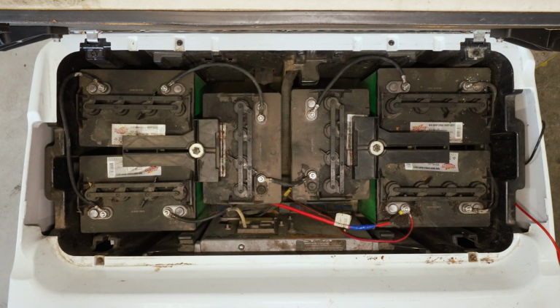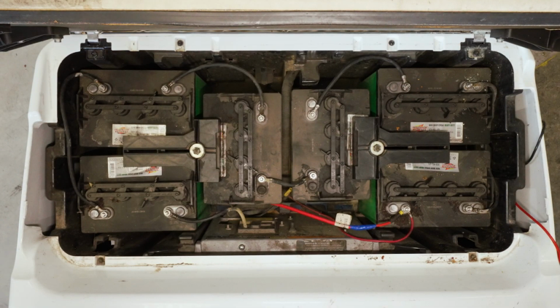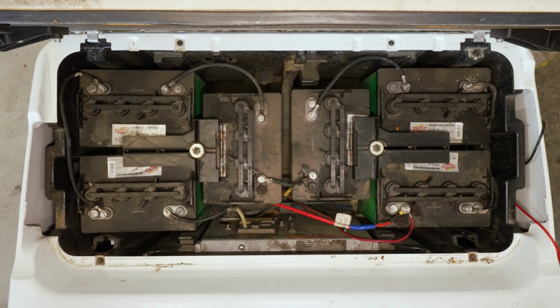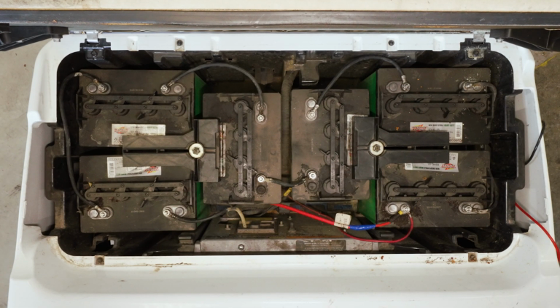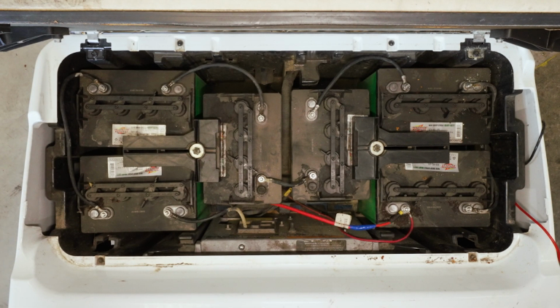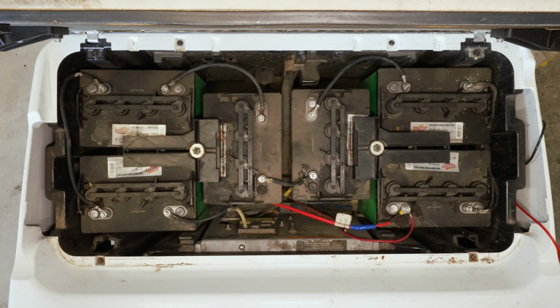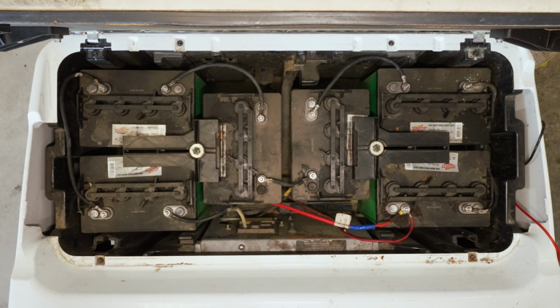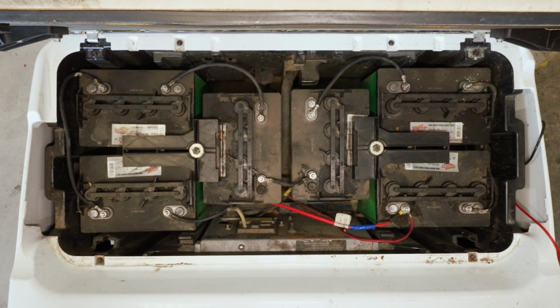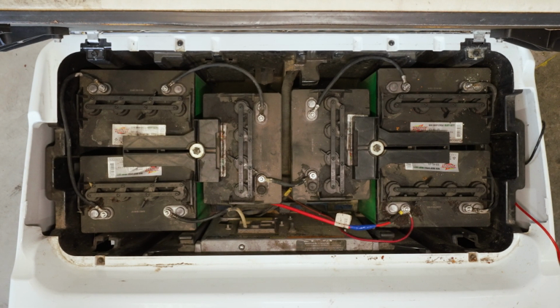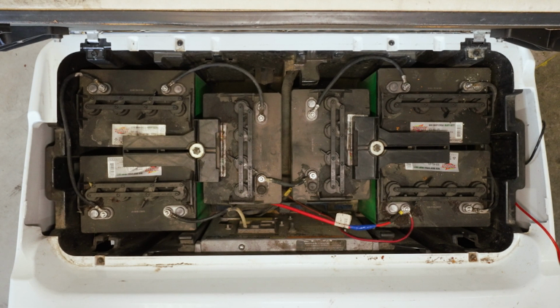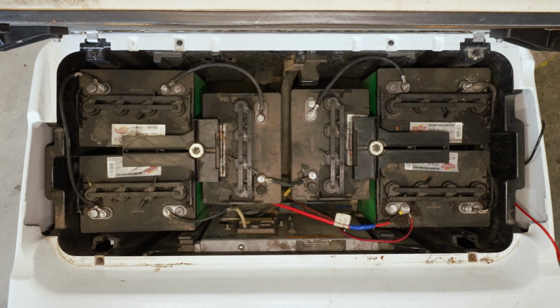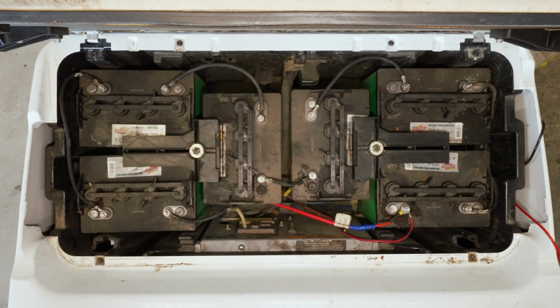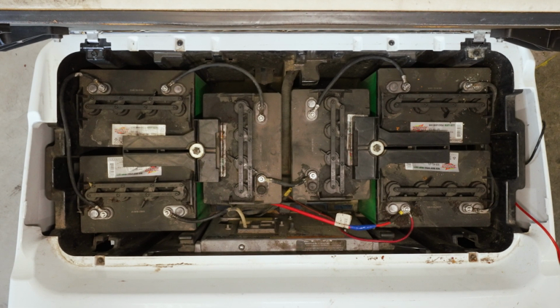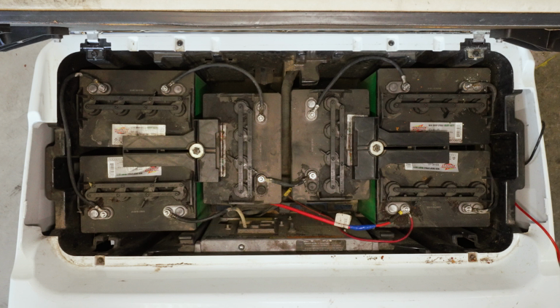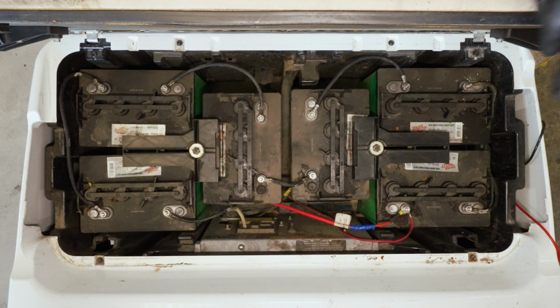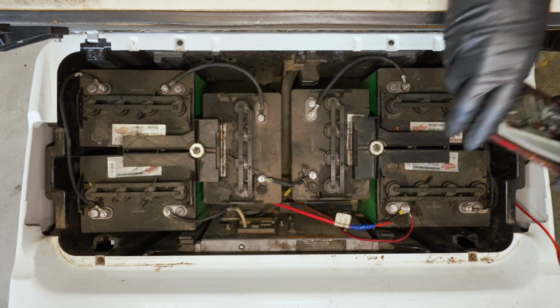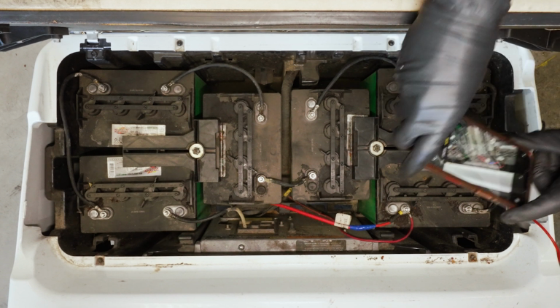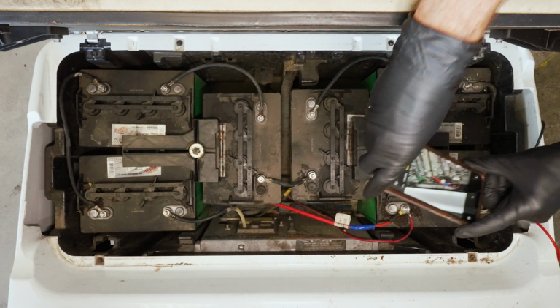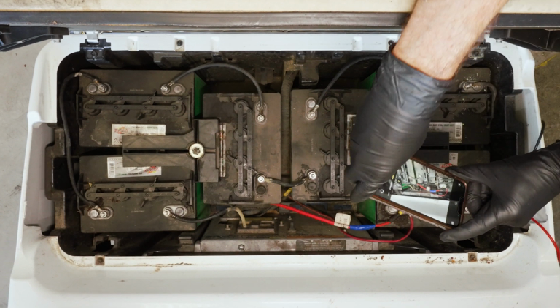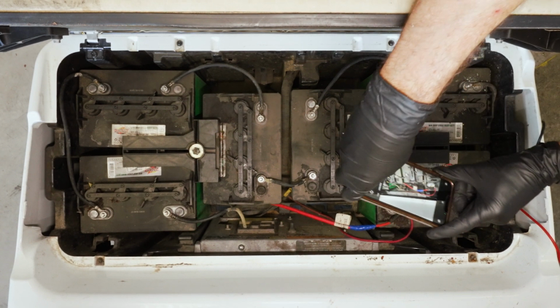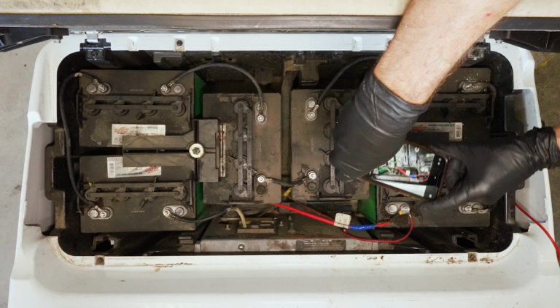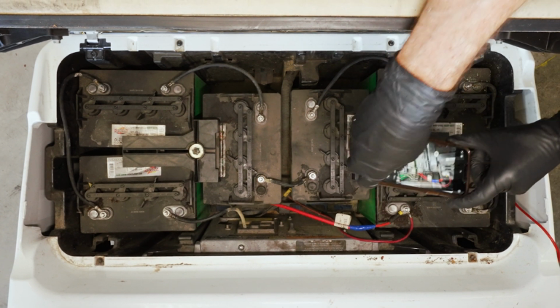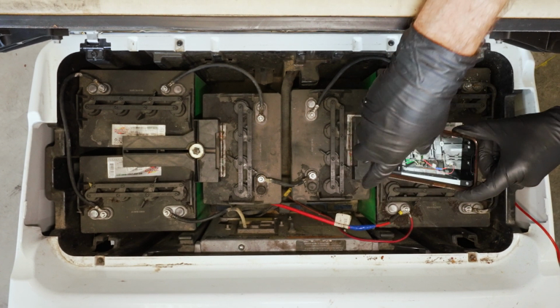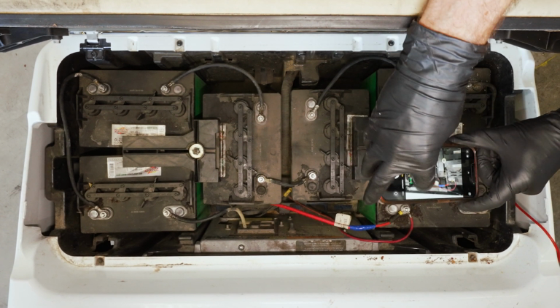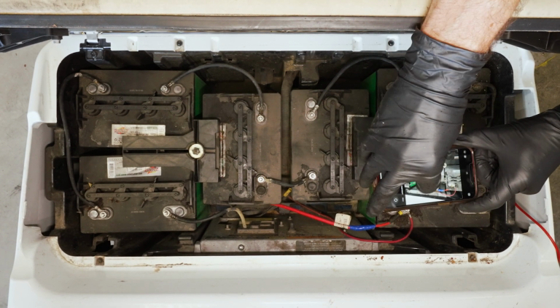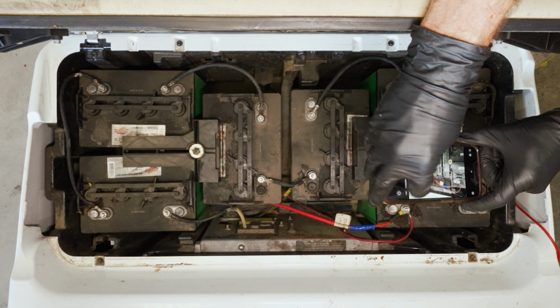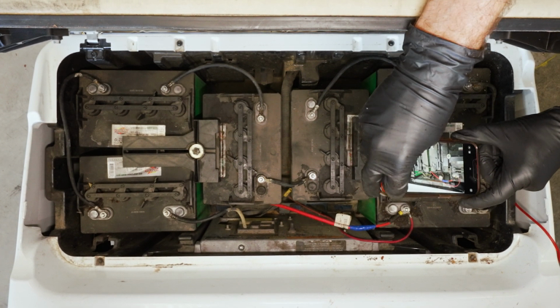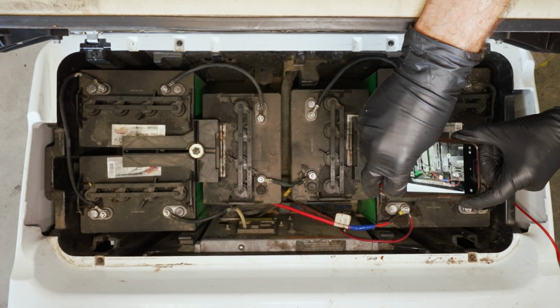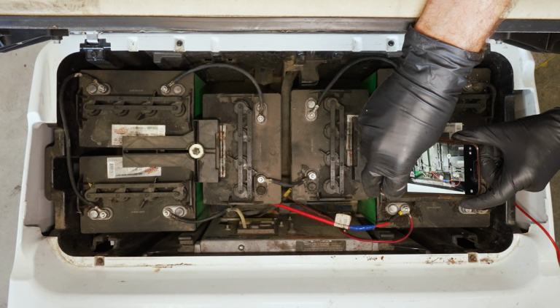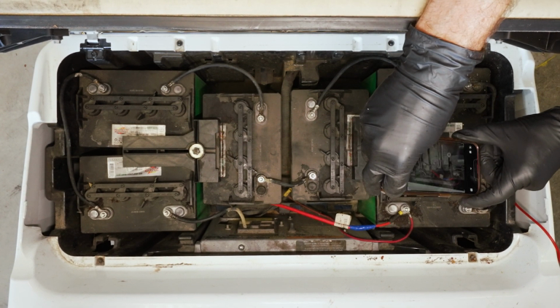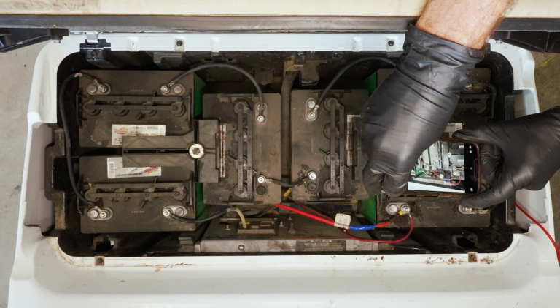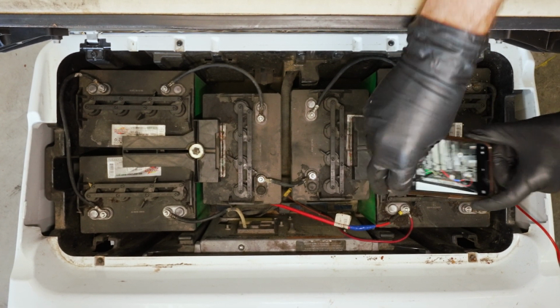First, let's look at where your new lithium battery will go. See how the lead acid batteries are set up? Let's snap a quick photo or sketch it out for reference.